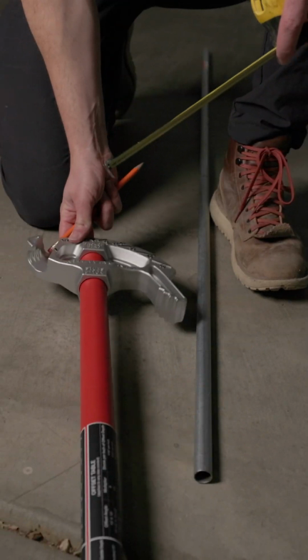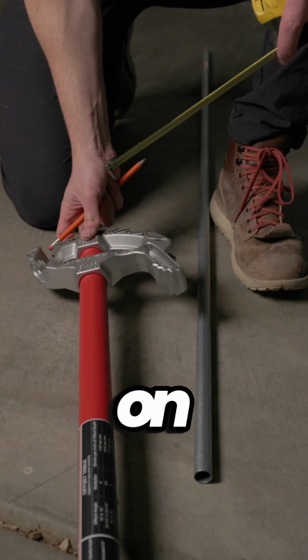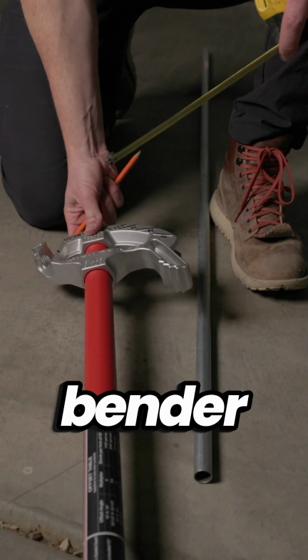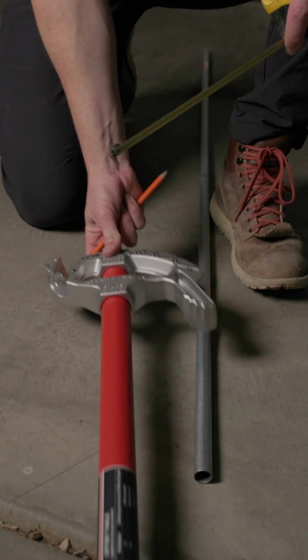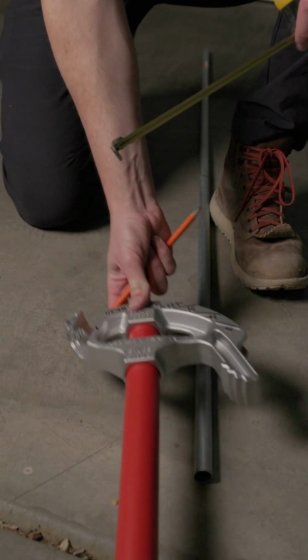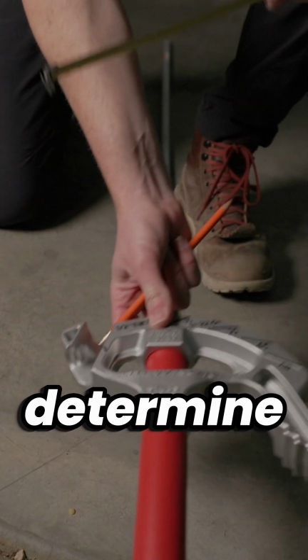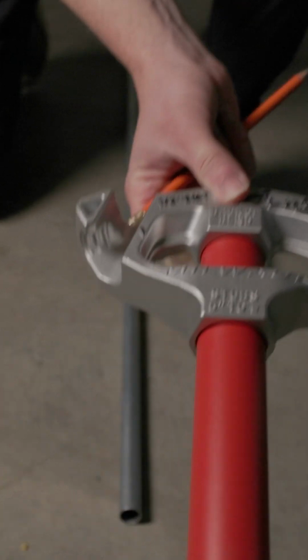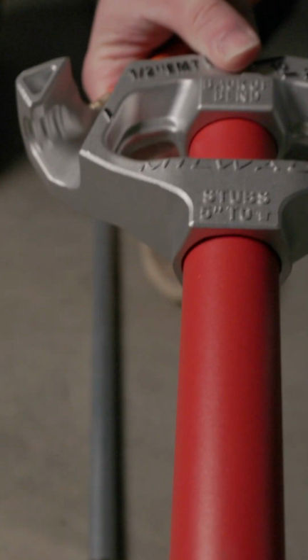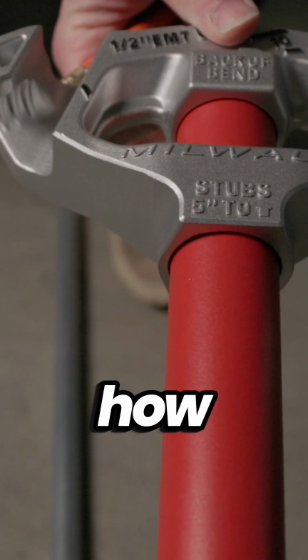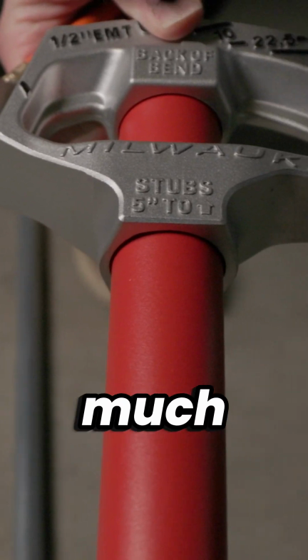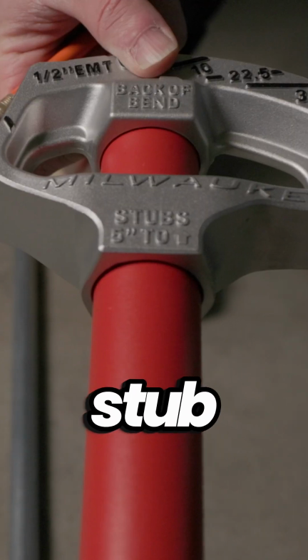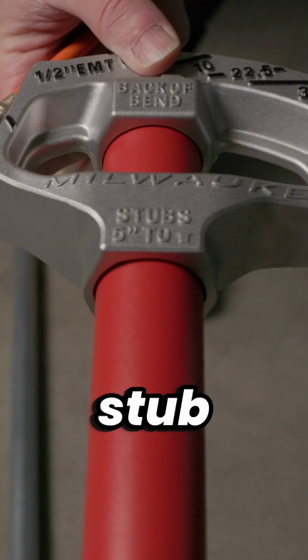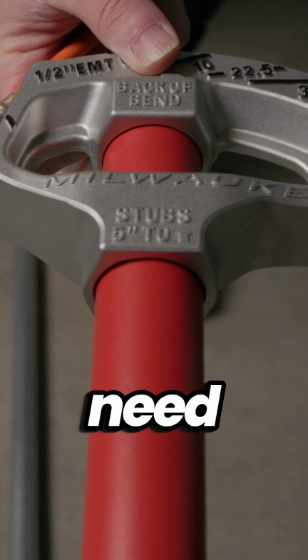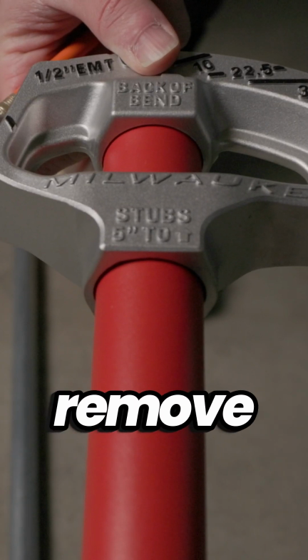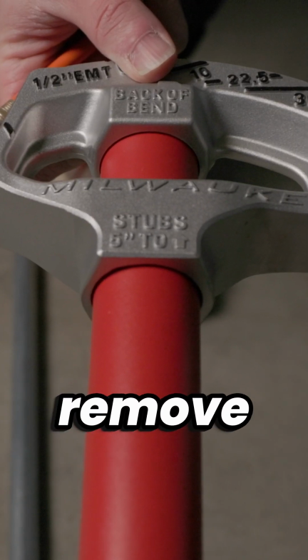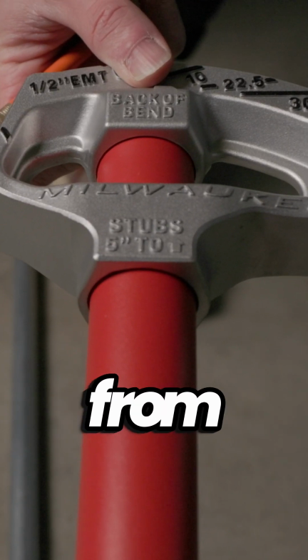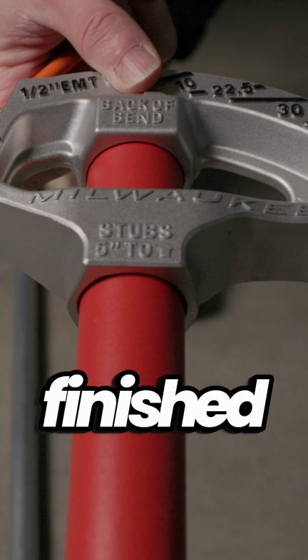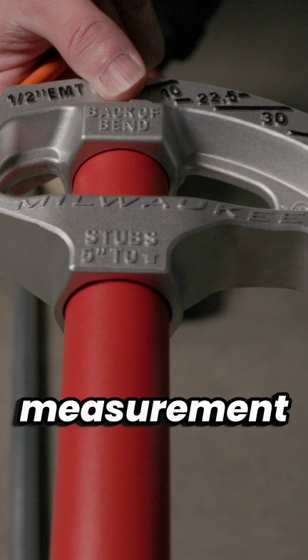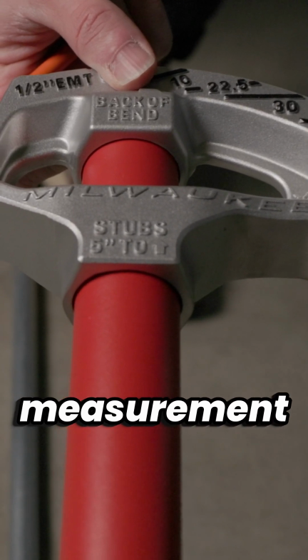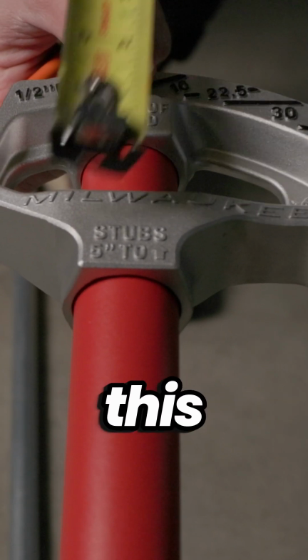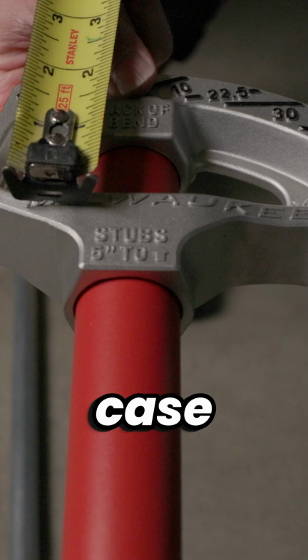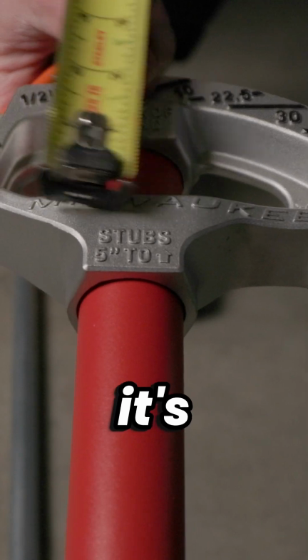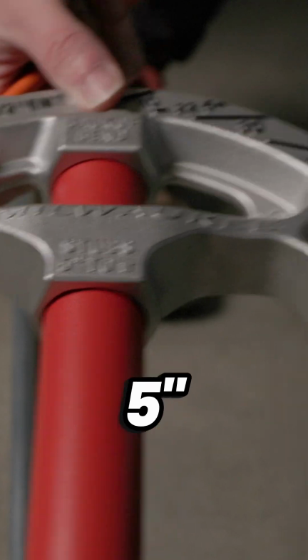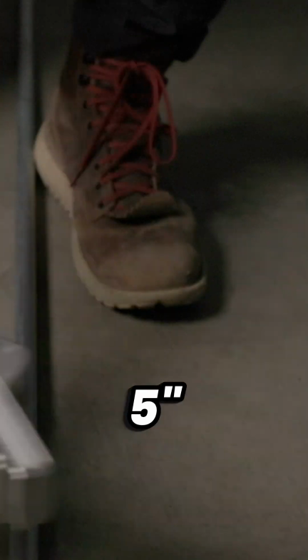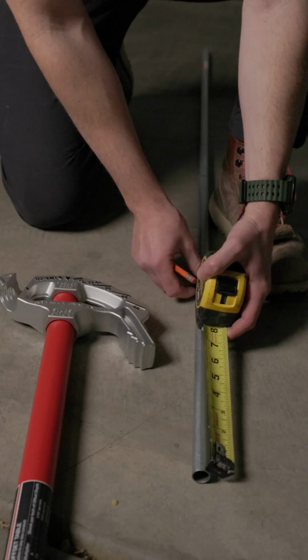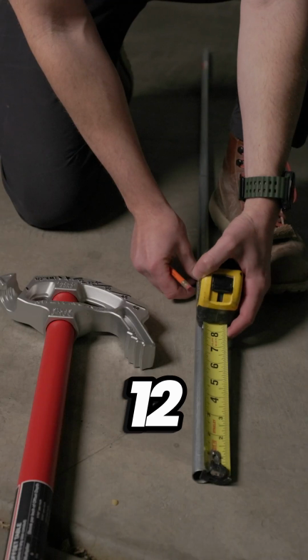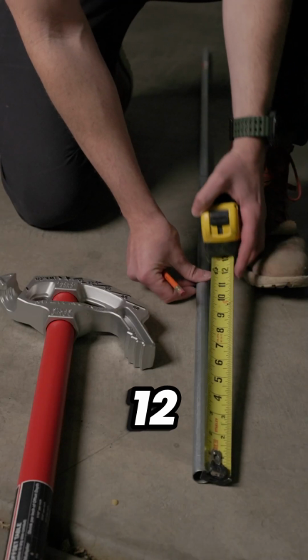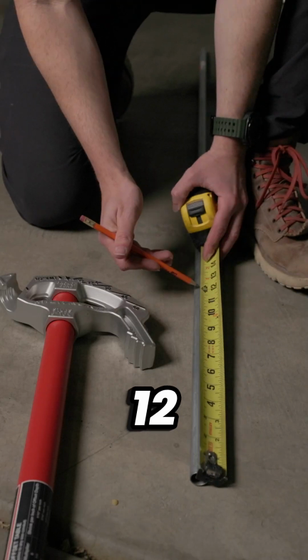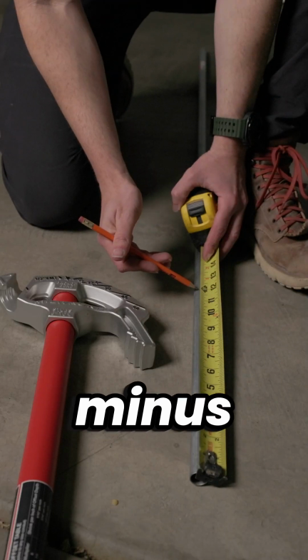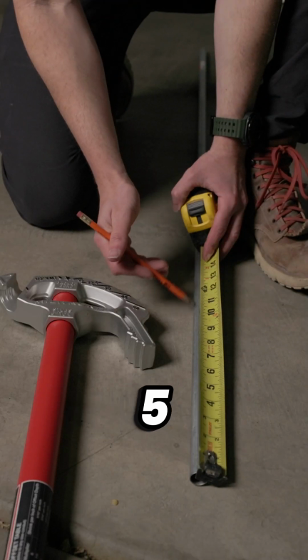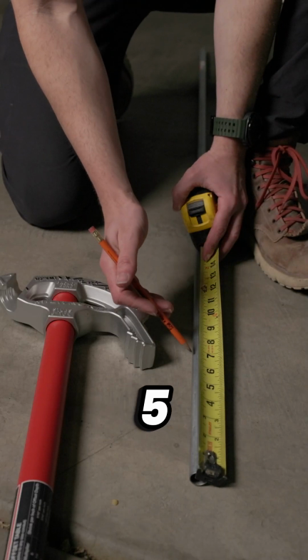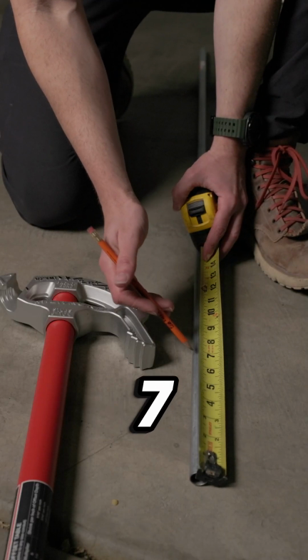Depending on your bender, determine how much stub you need to remove from your finish measurement. In this case, it's 5 inches. 12 minus 5 is 7.